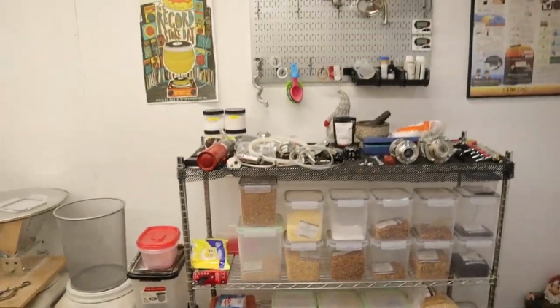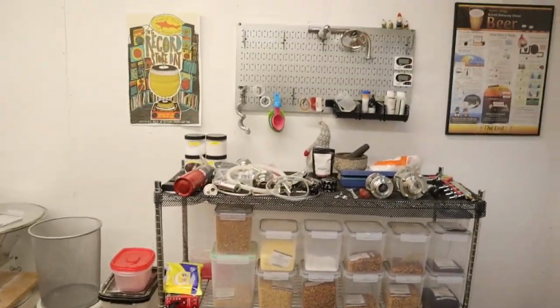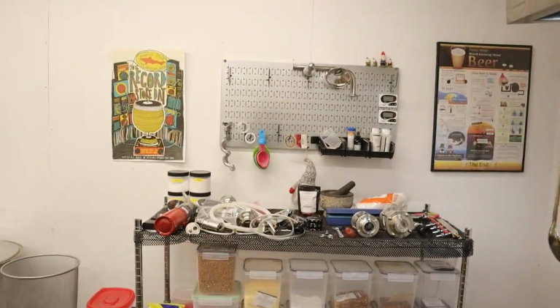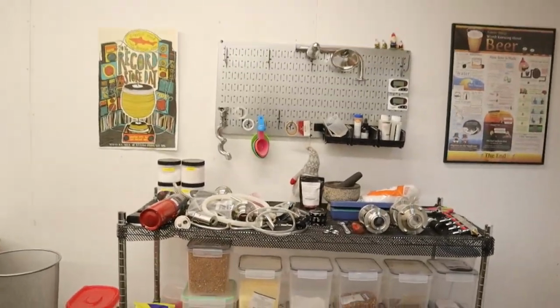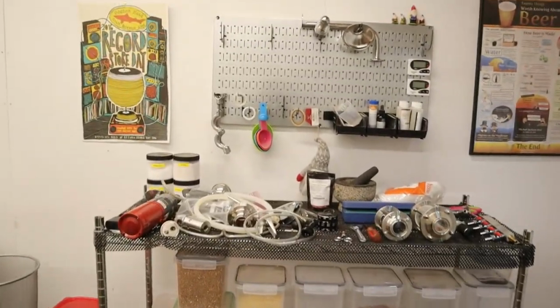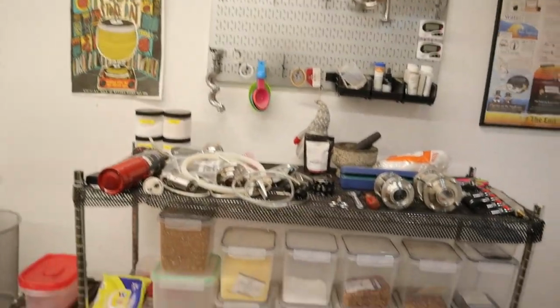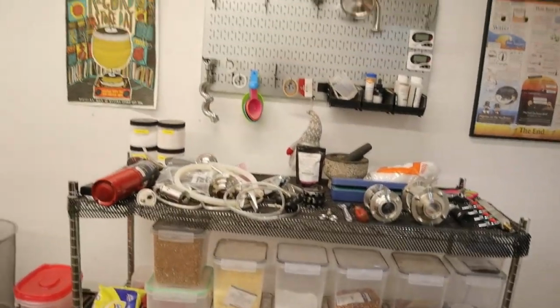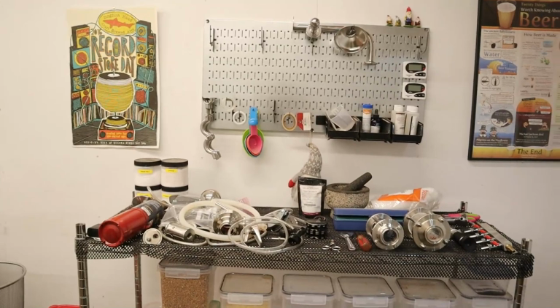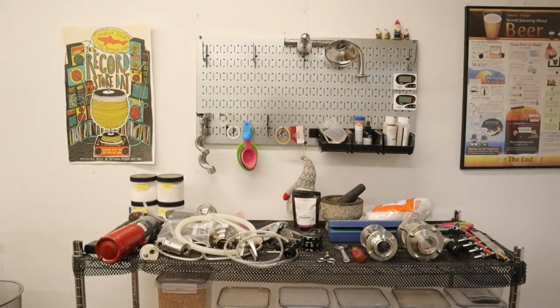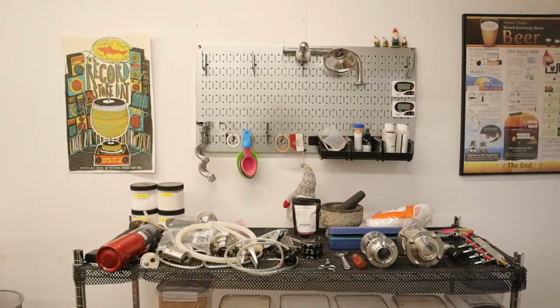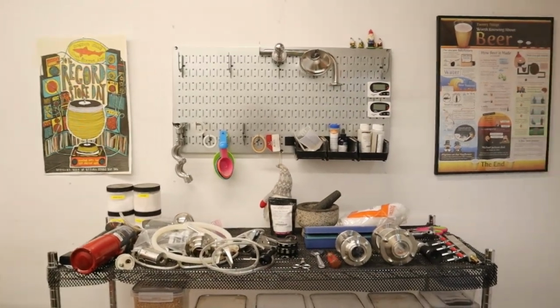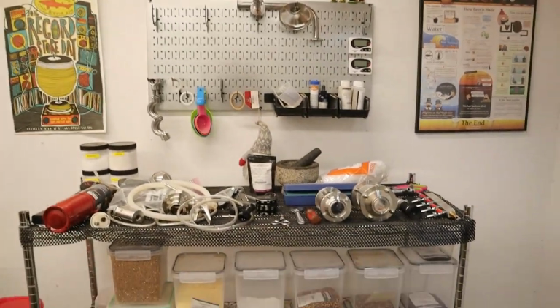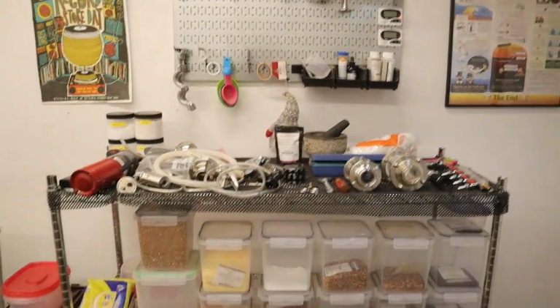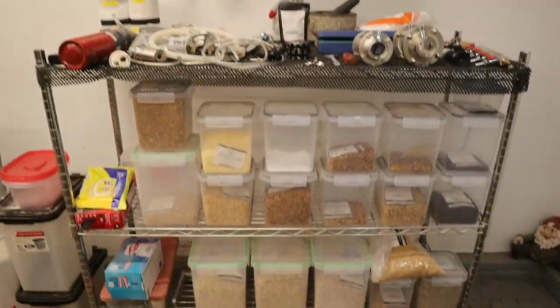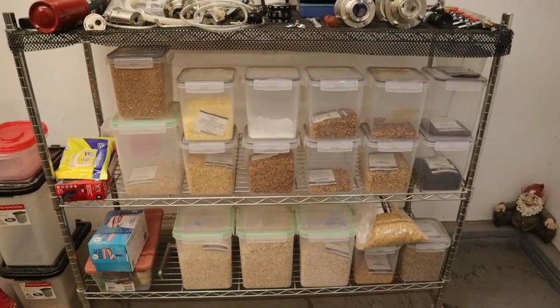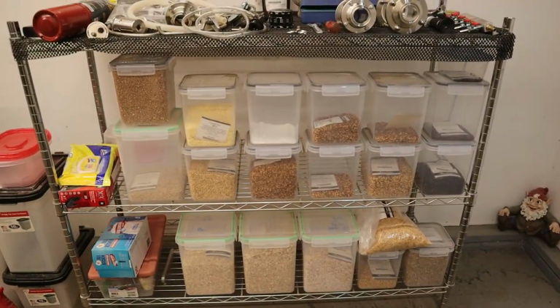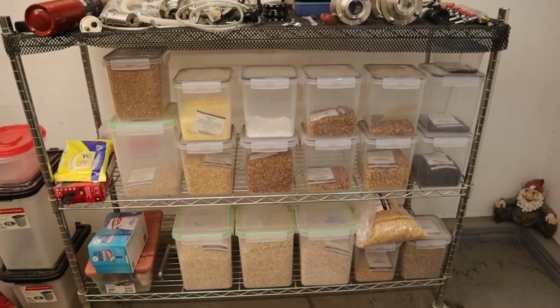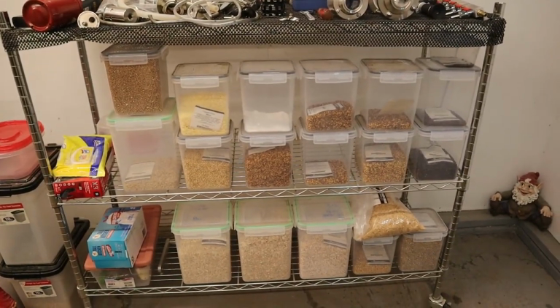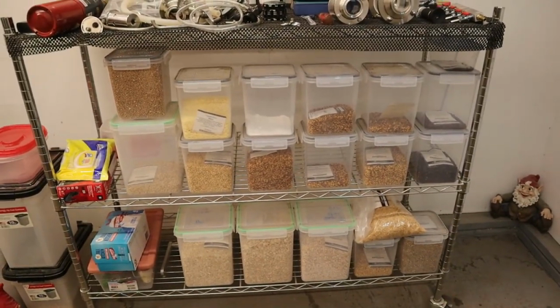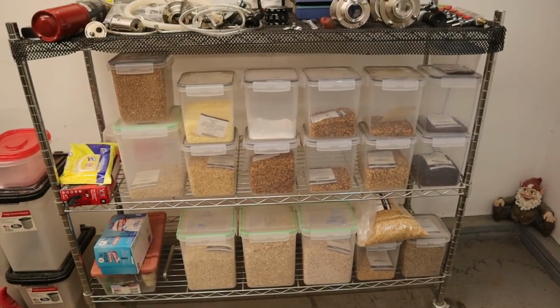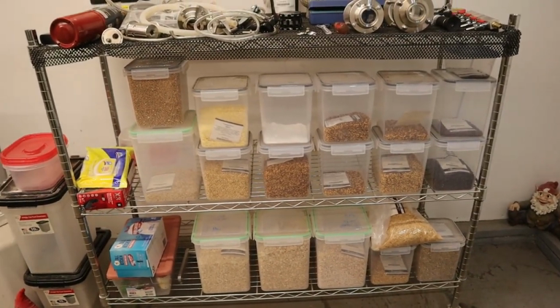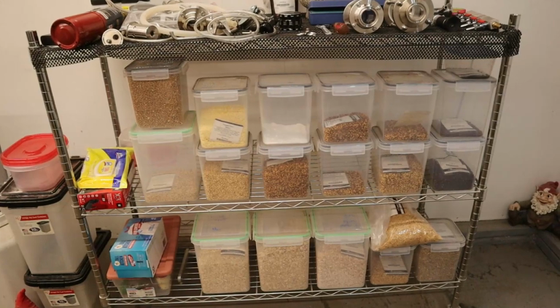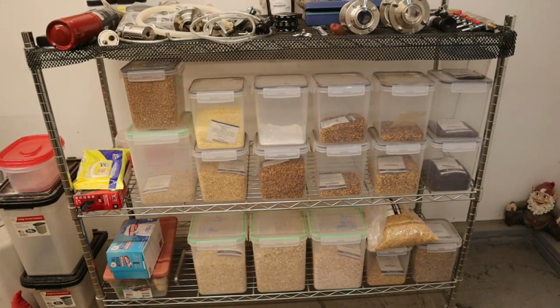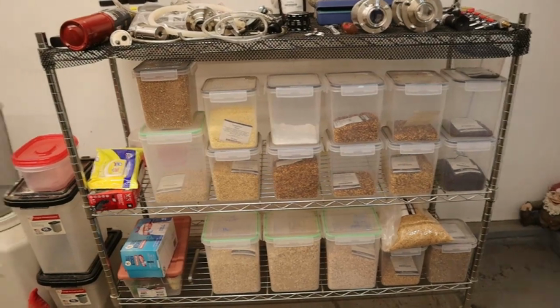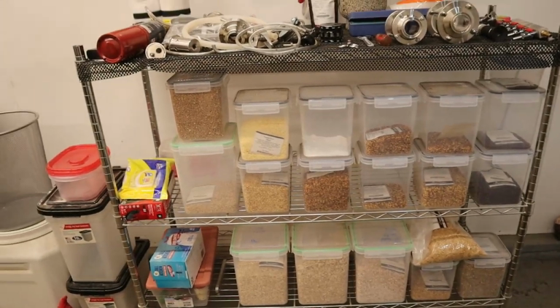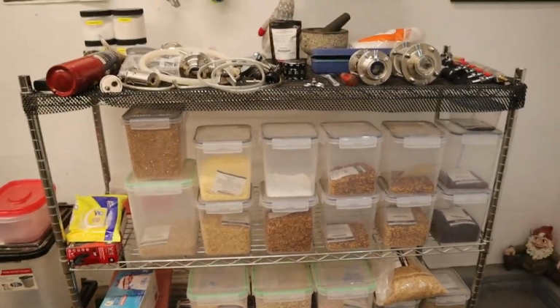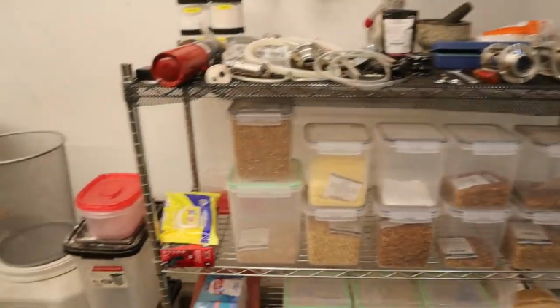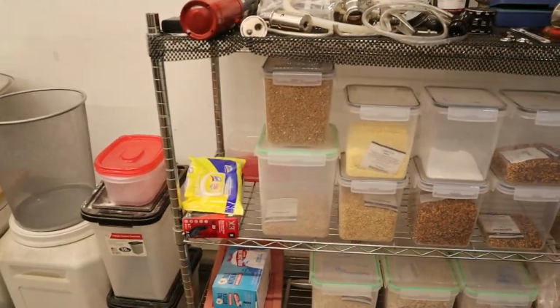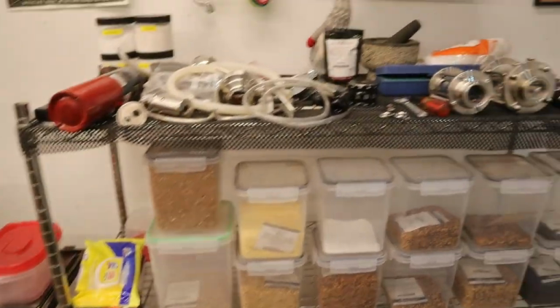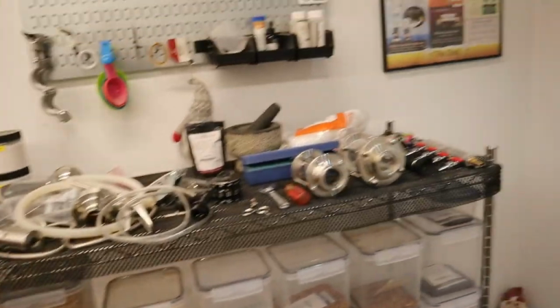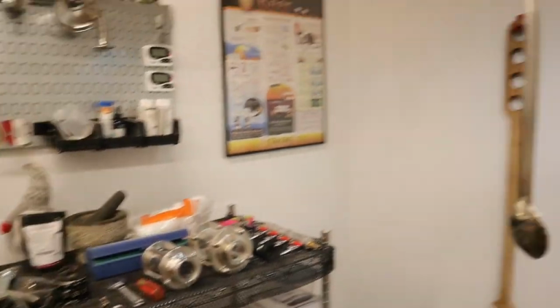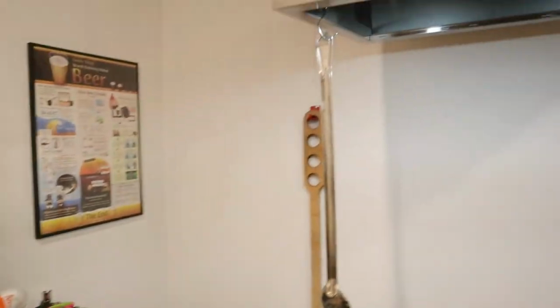This base is pretty much where I keep anything I'll need throughout the brew day. And directly below that is where I keep all my specialty grains and flaked adjuncts, roasted malts, stuff like that.